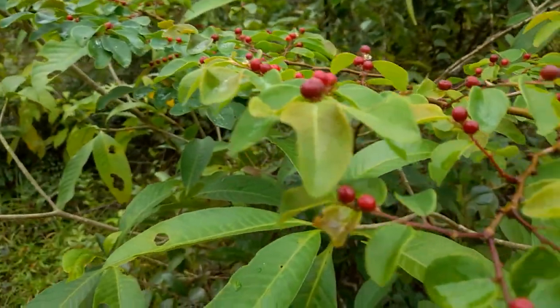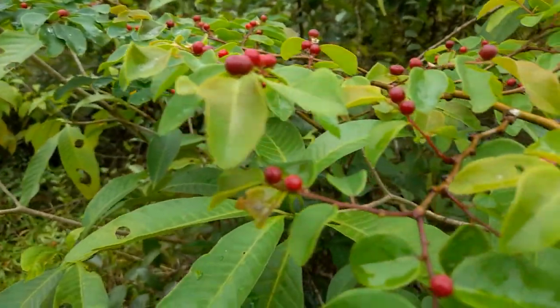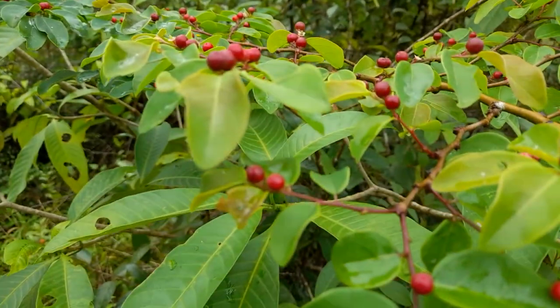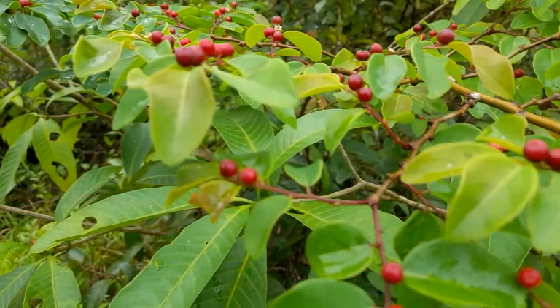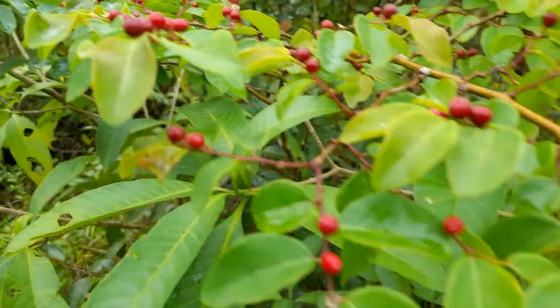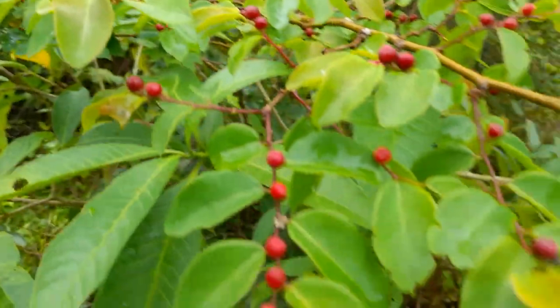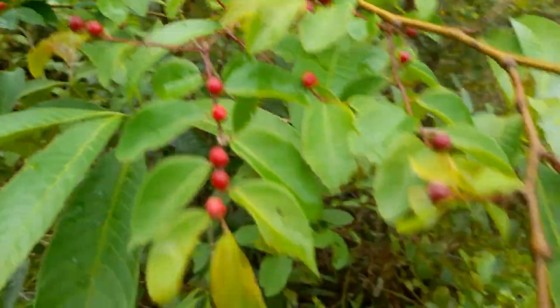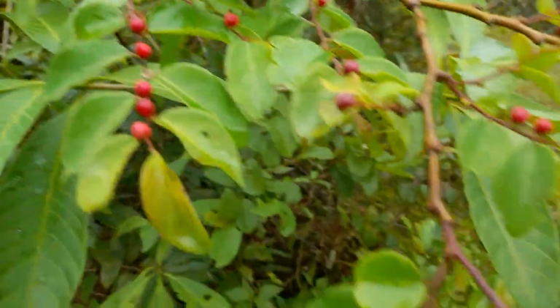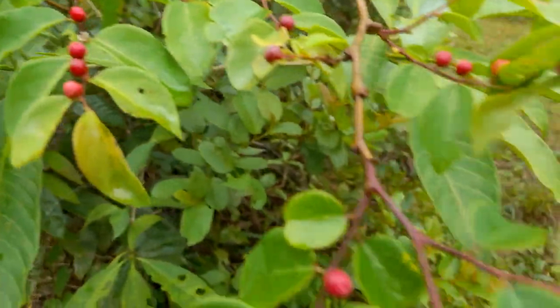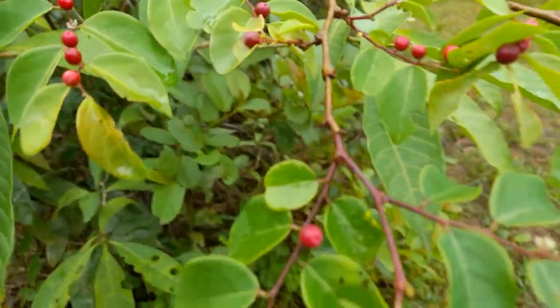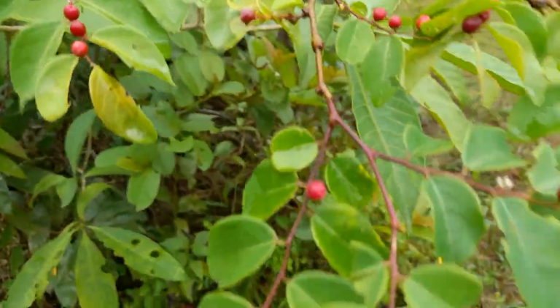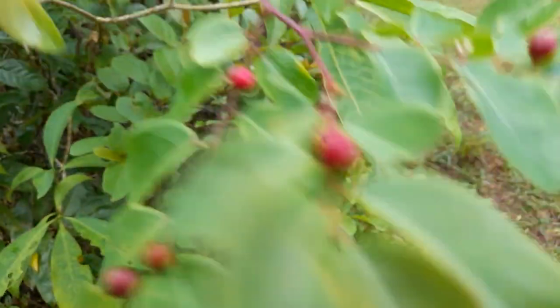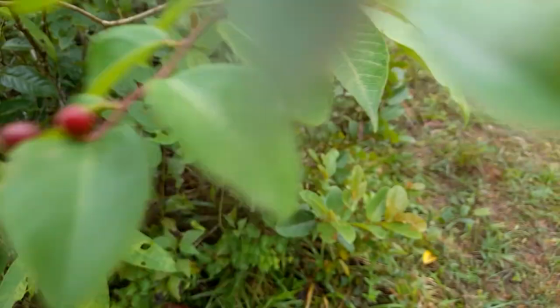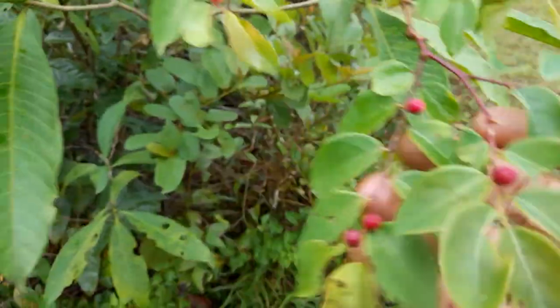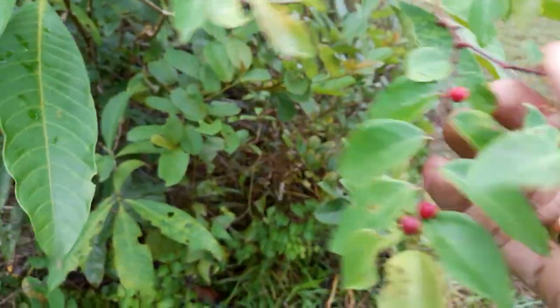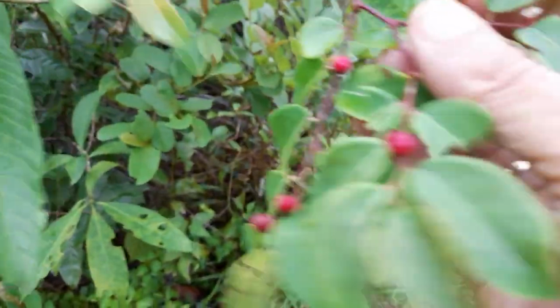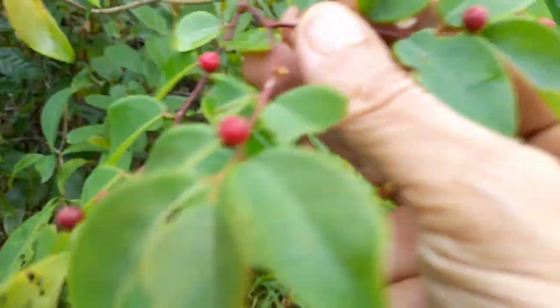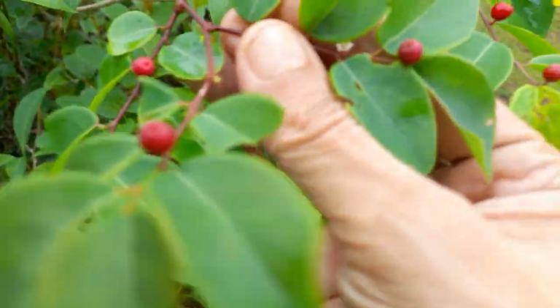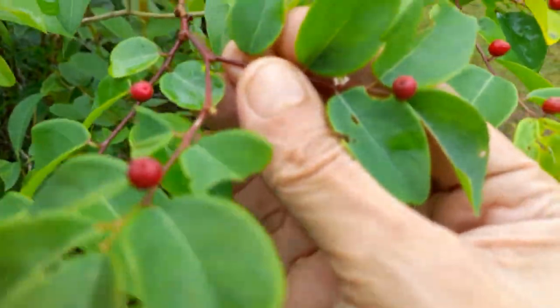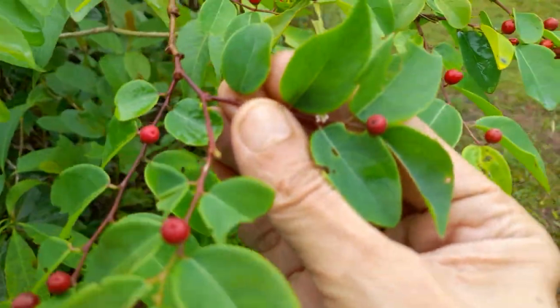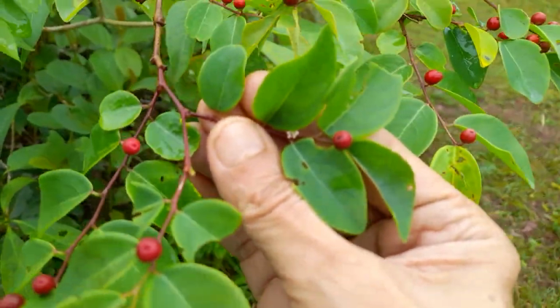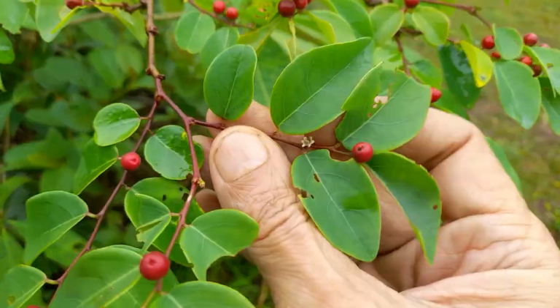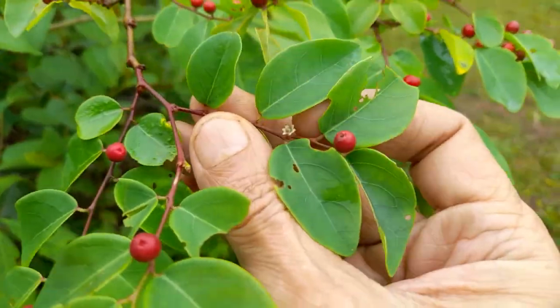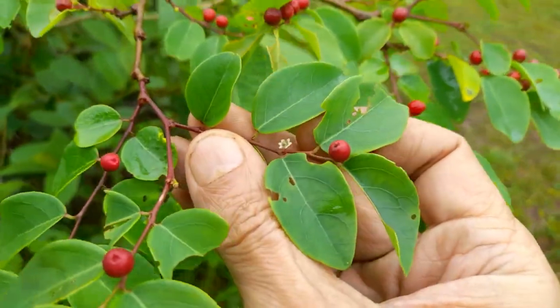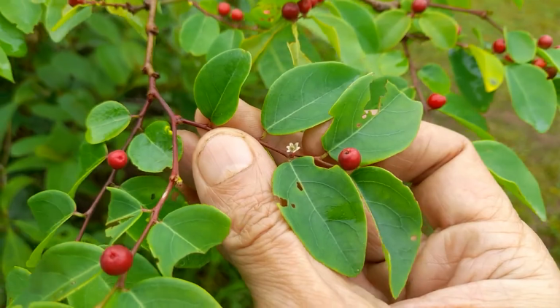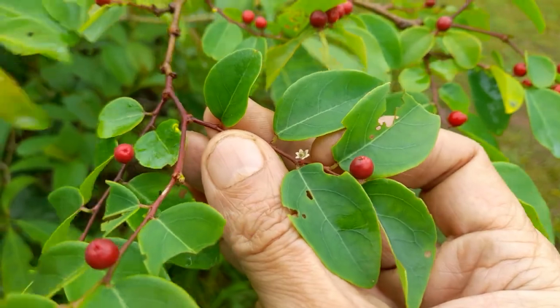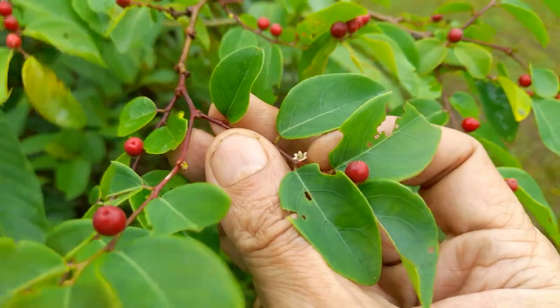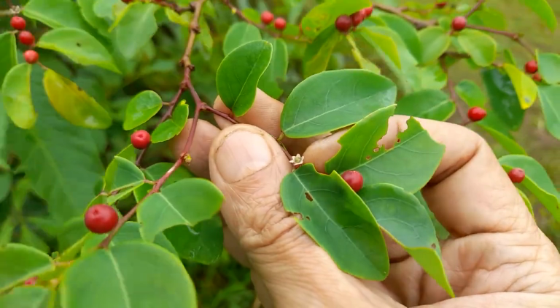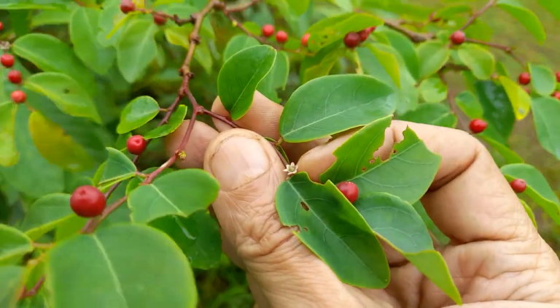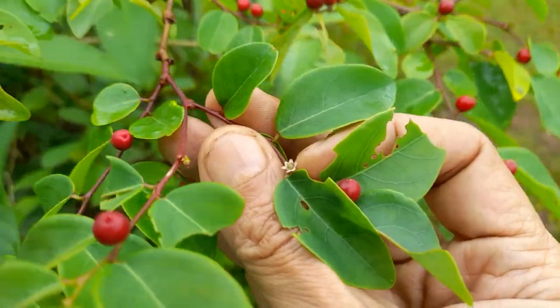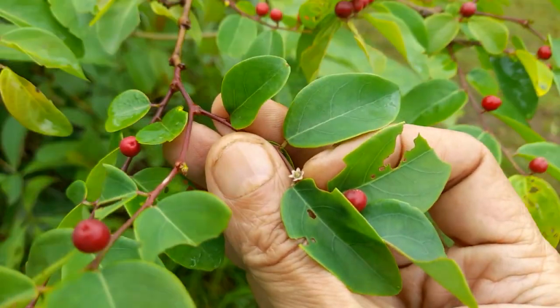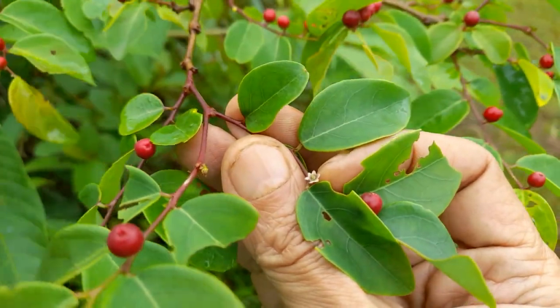It has also flowered — I might as well show the flowers. Very tiny little flowers, that's all.